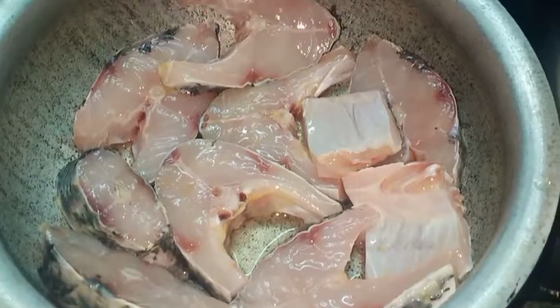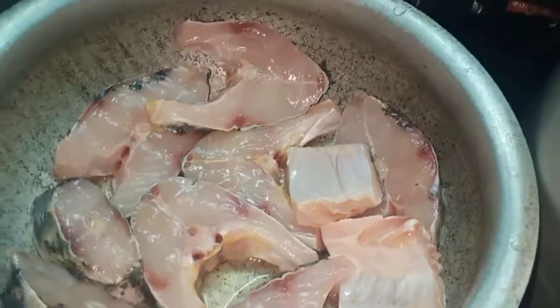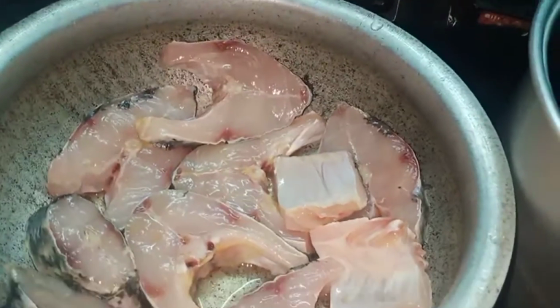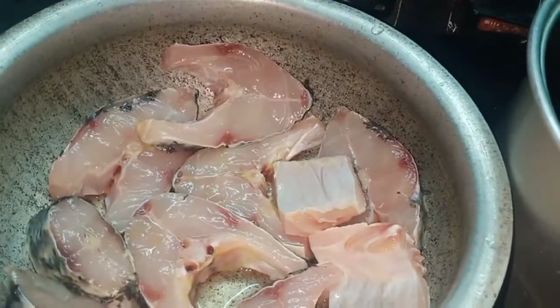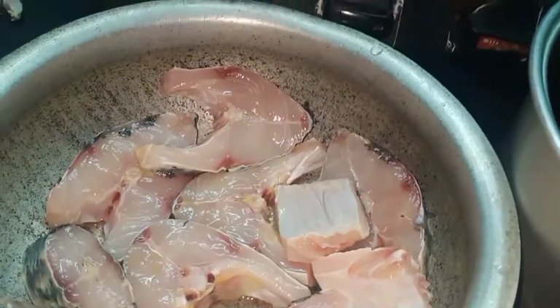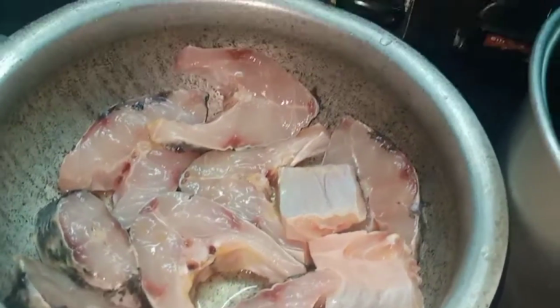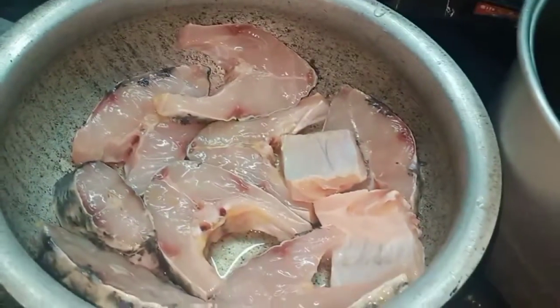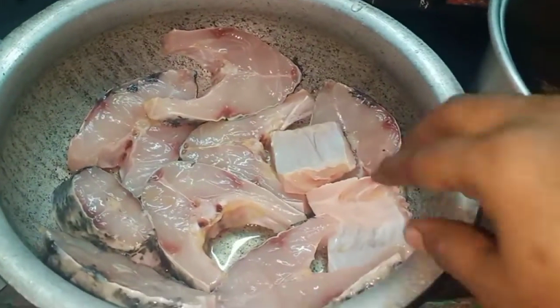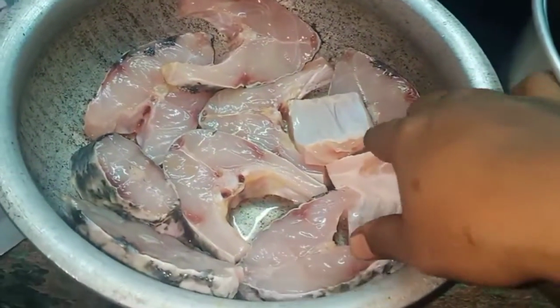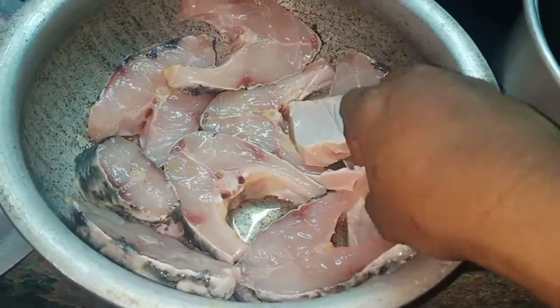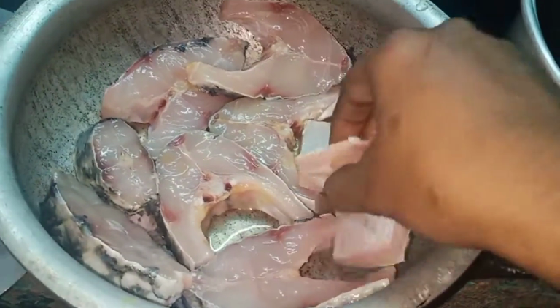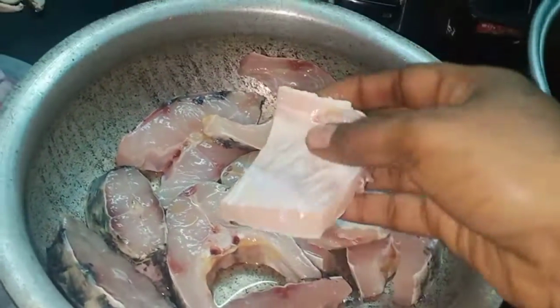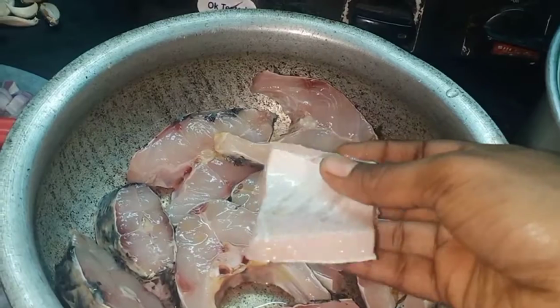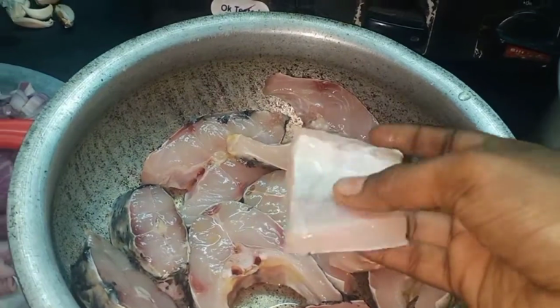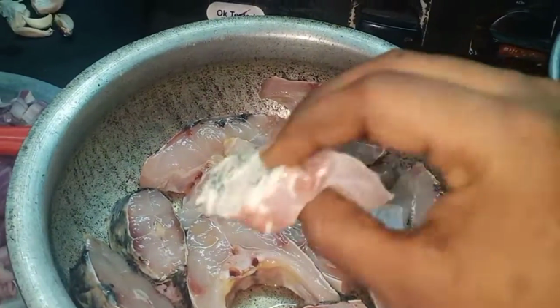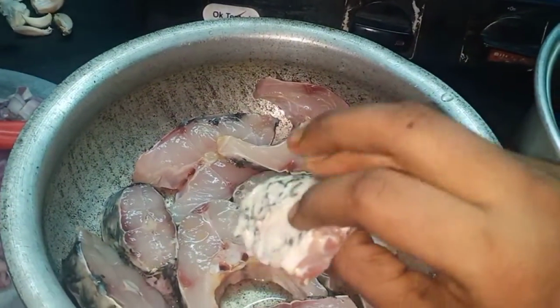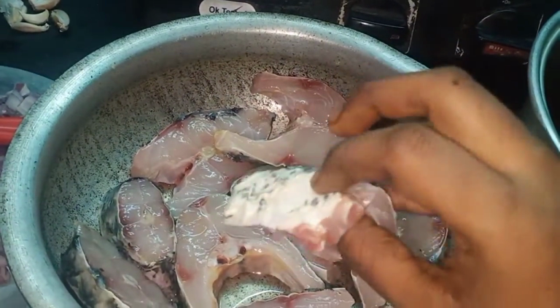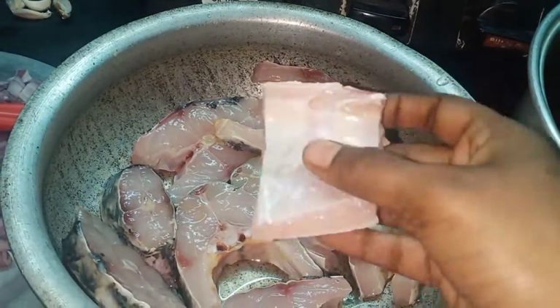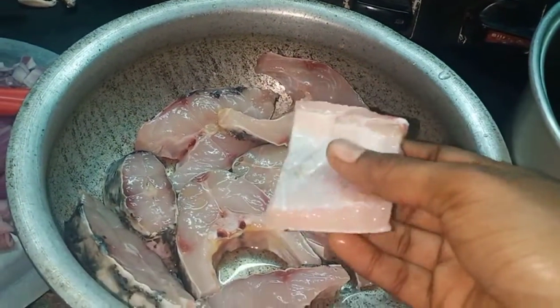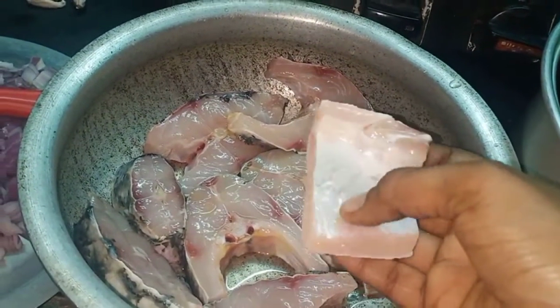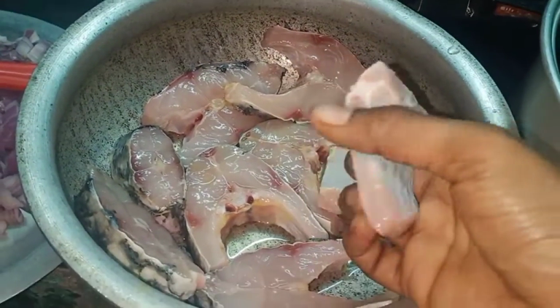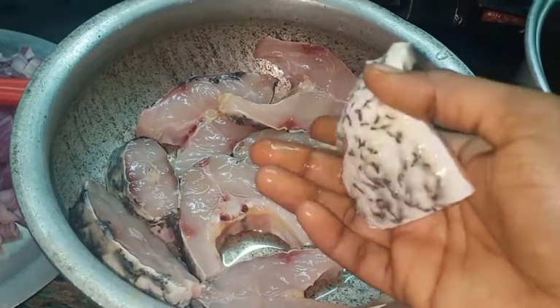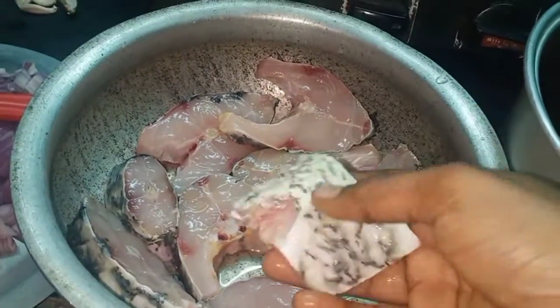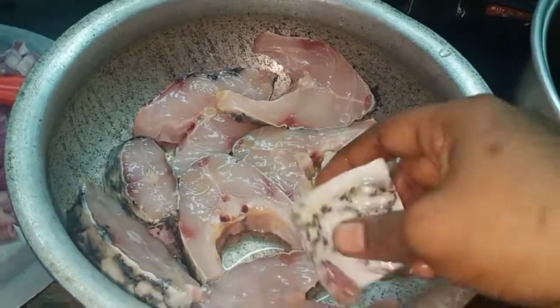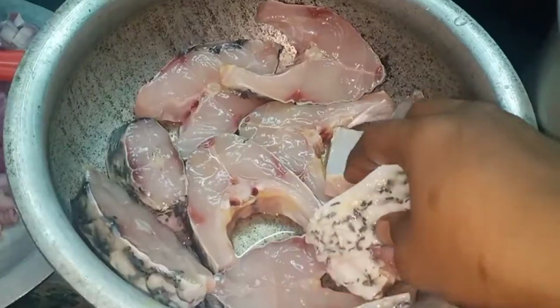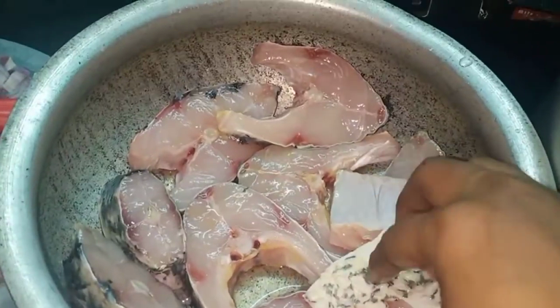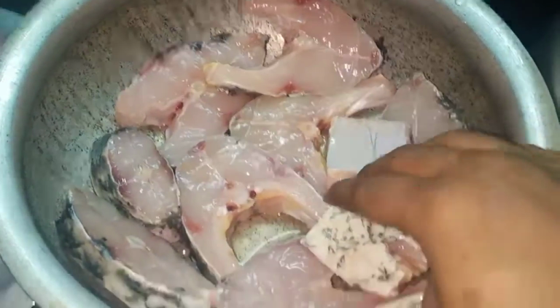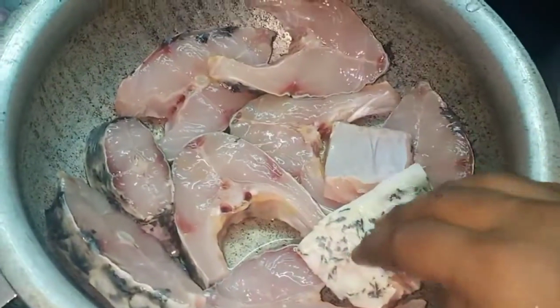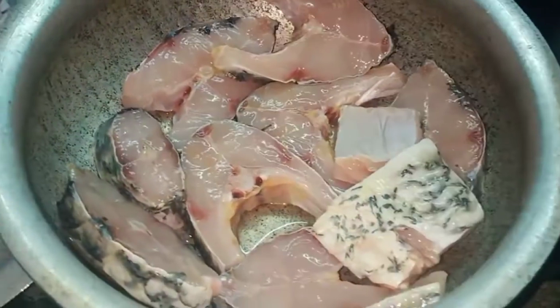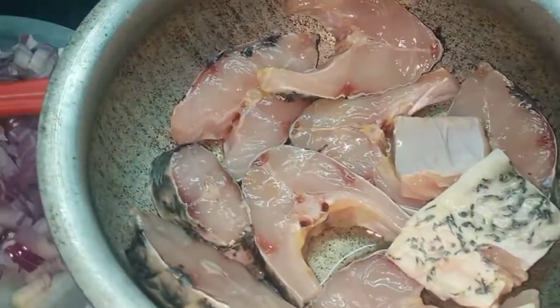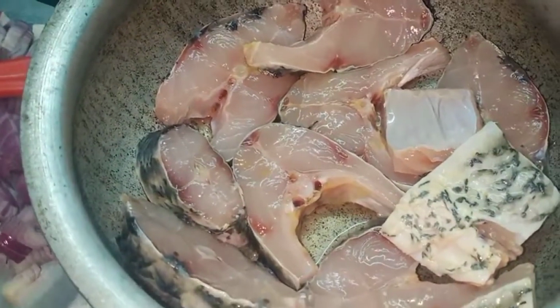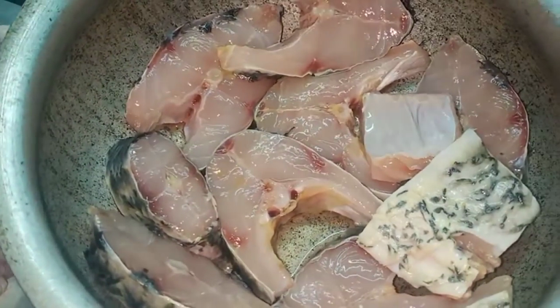Today we are going to make fish fry. I don't know how to eat fish fry — I am going to eat fish fry in 3 or 4 times. I am going to eat fish fry in my style.